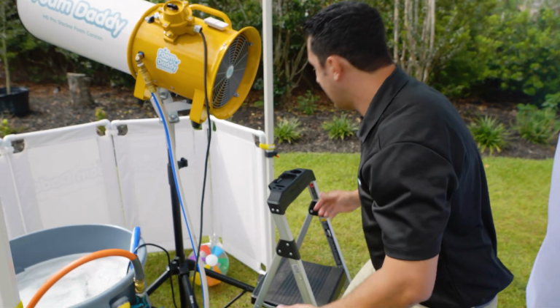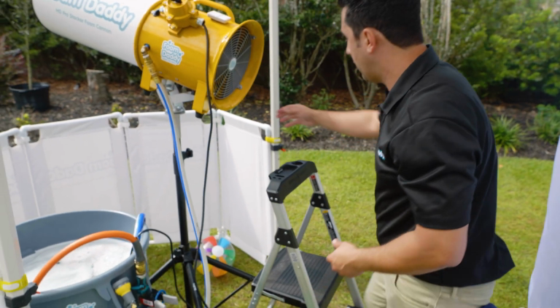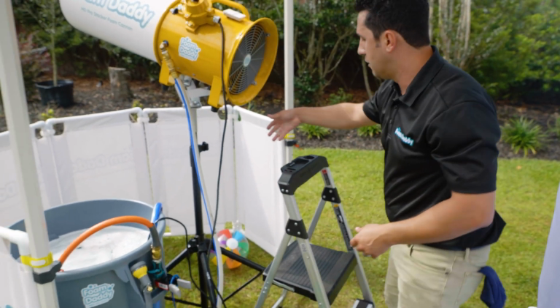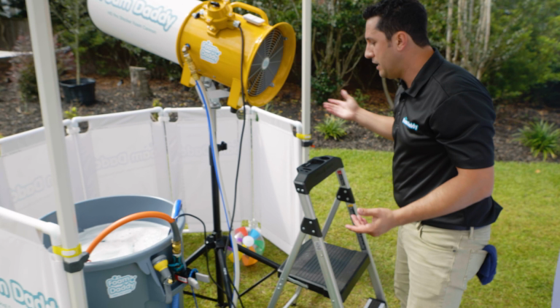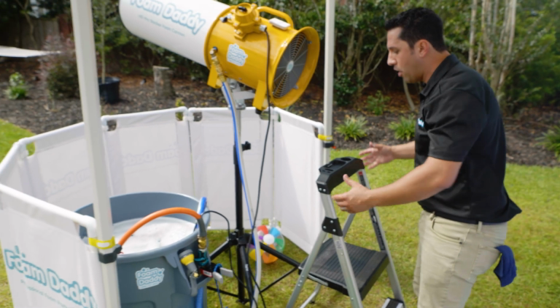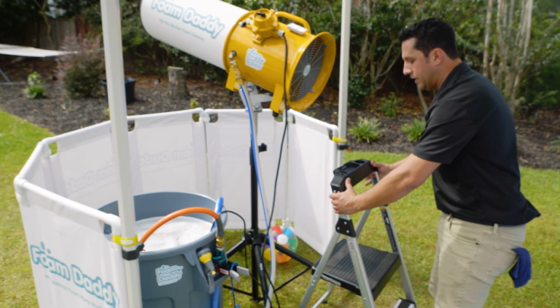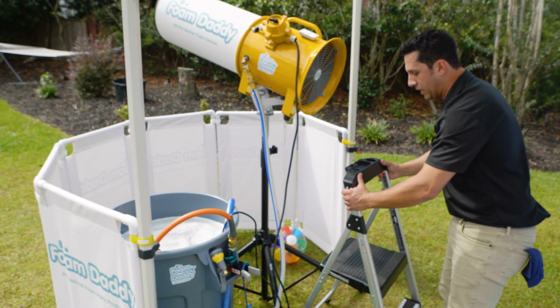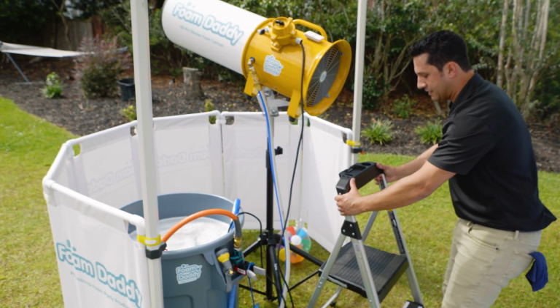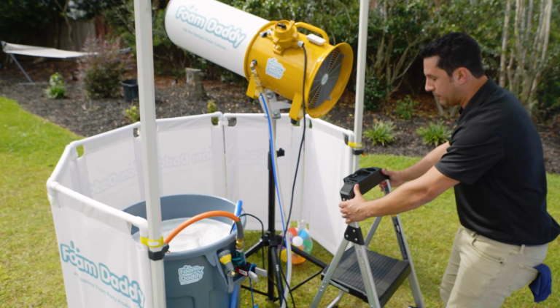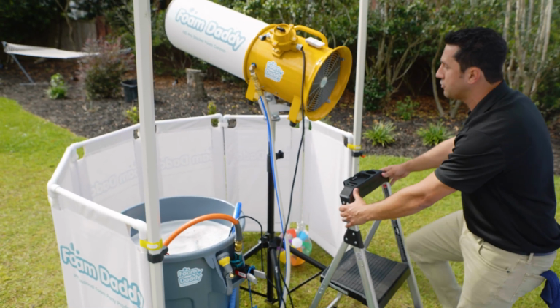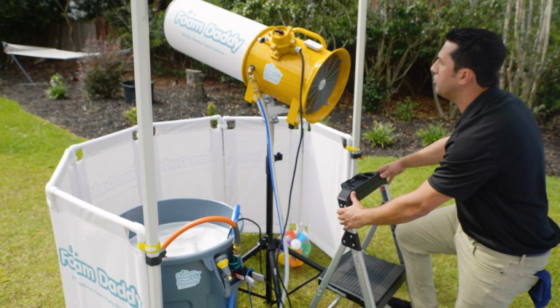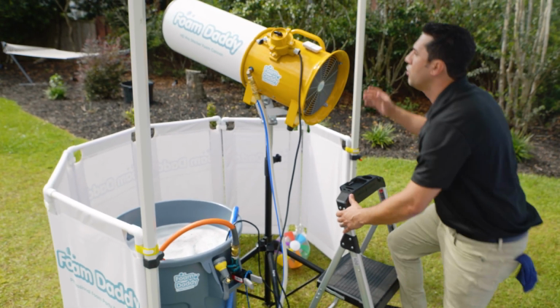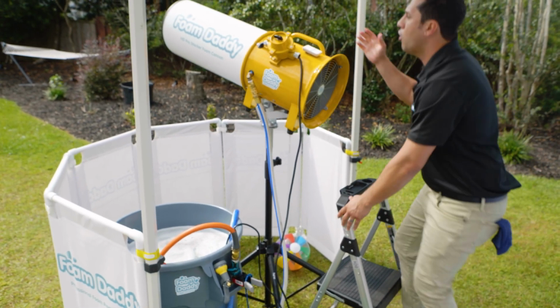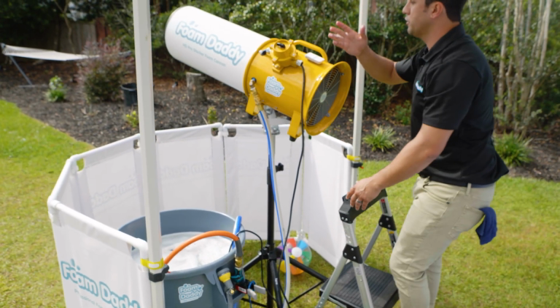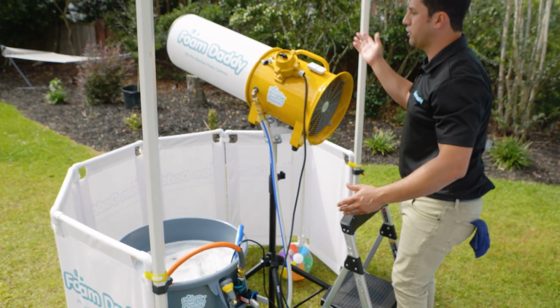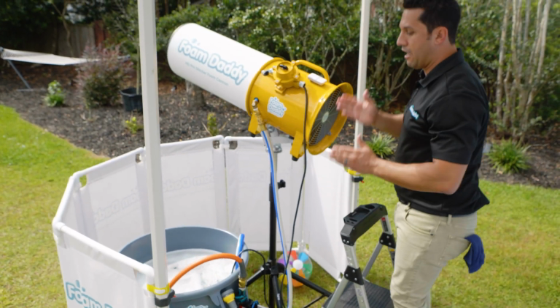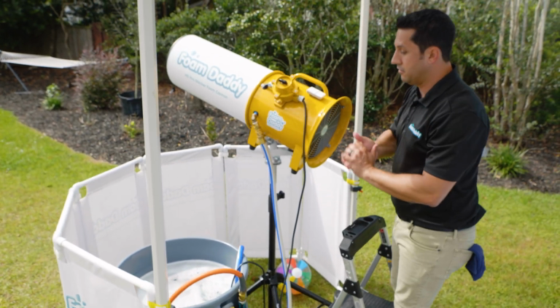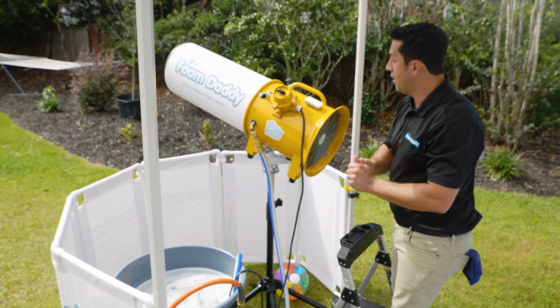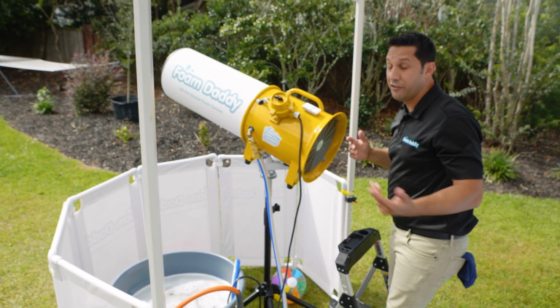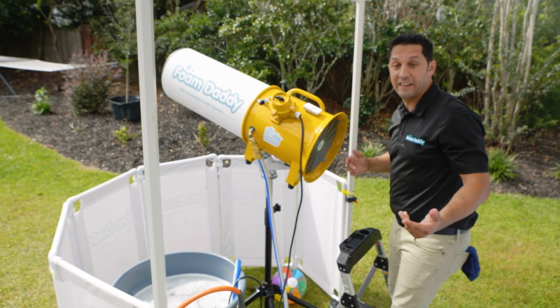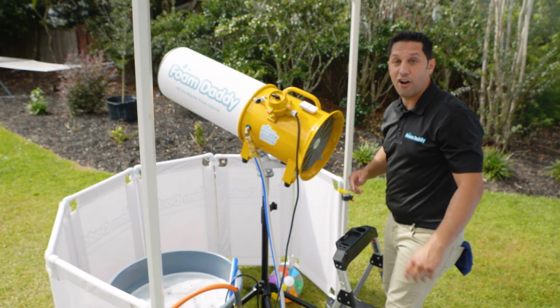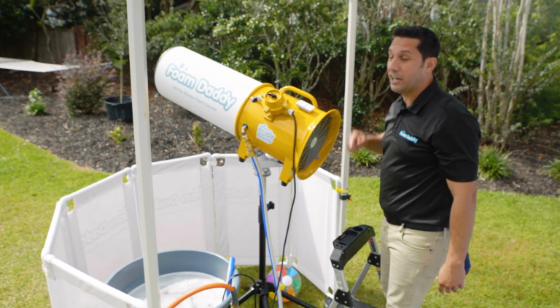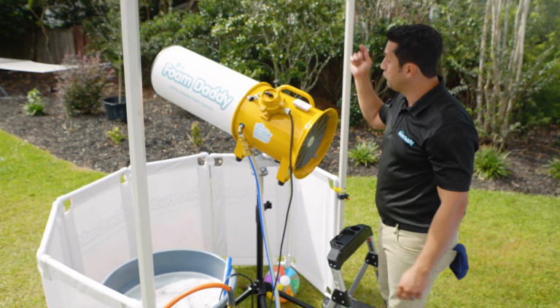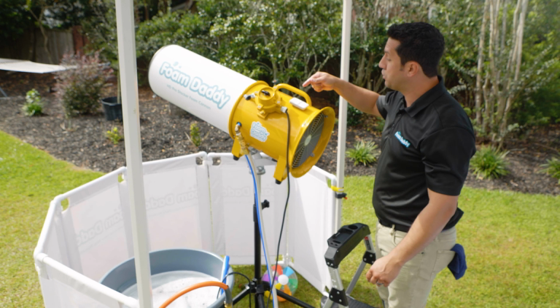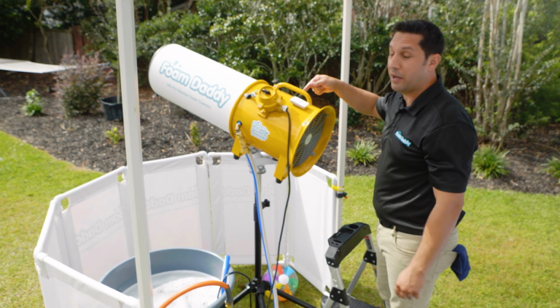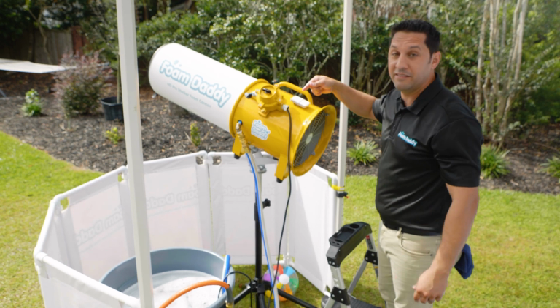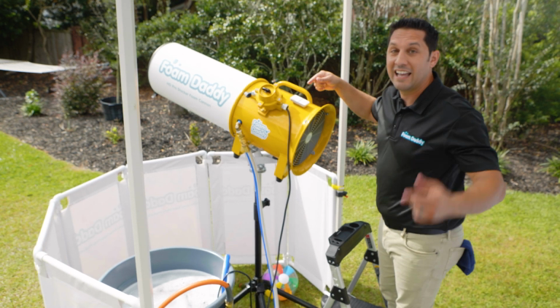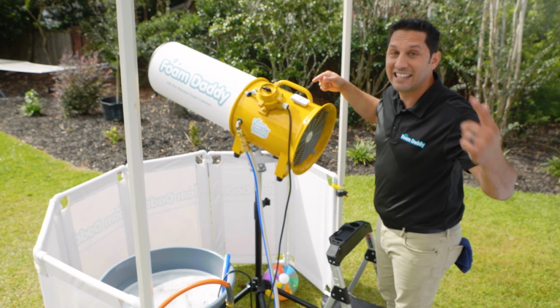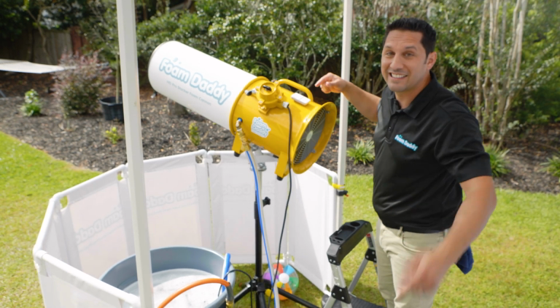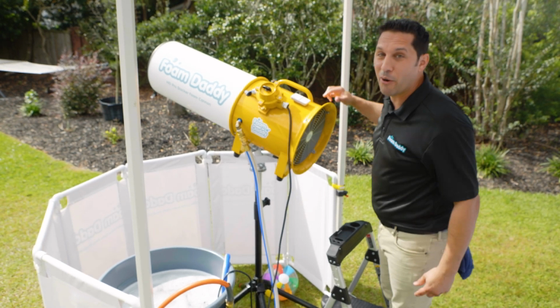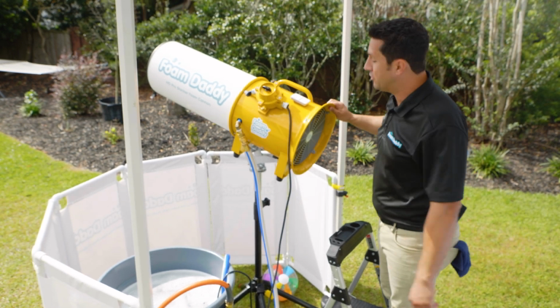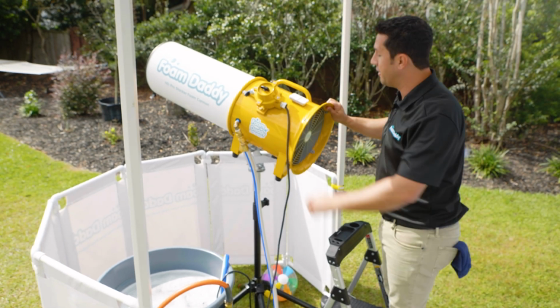We got a beach ball here and a step ladder so that you can oversee the crowd. And other than that, all you got to do is push the button and let's get this party started.